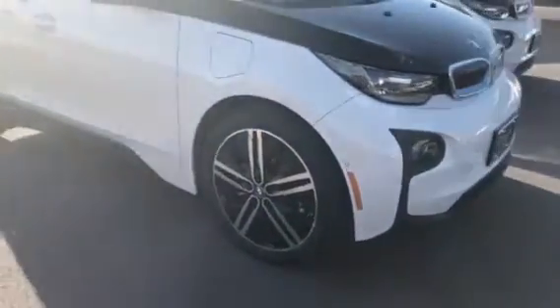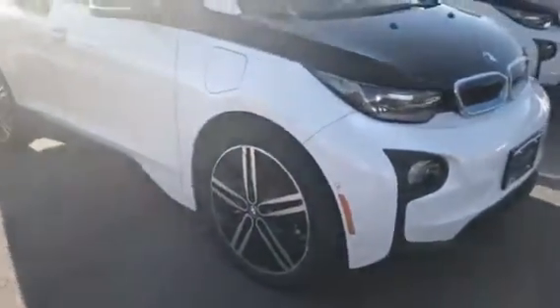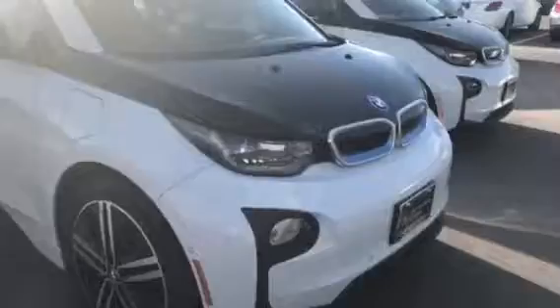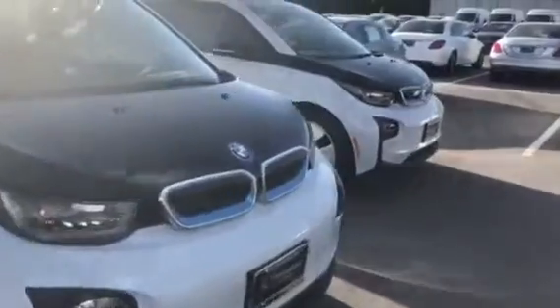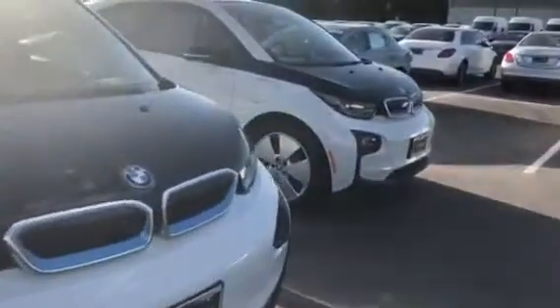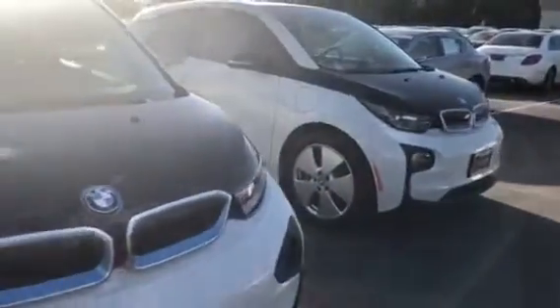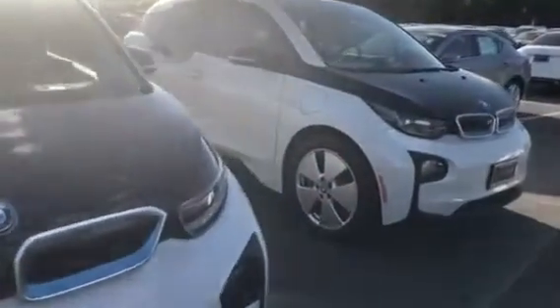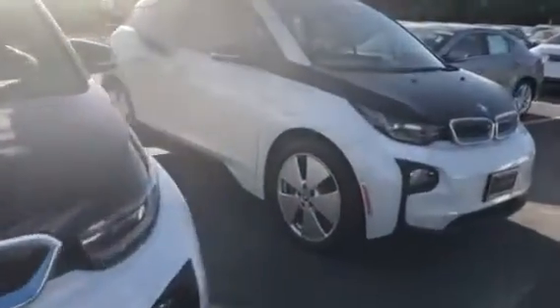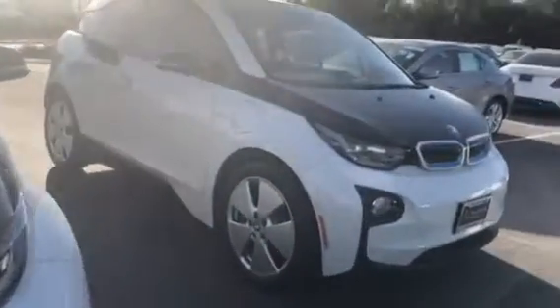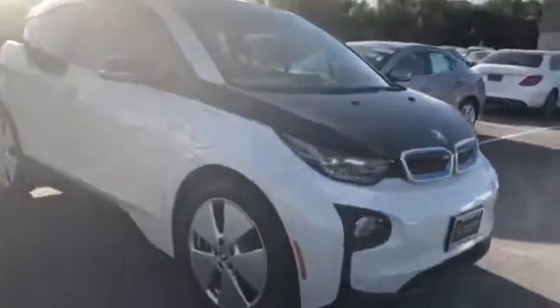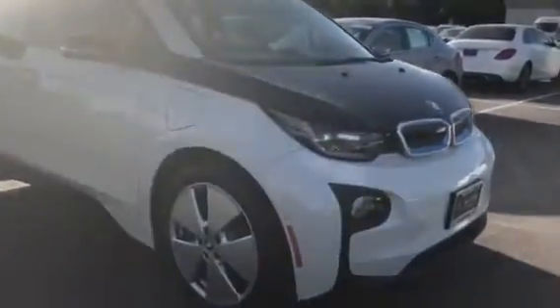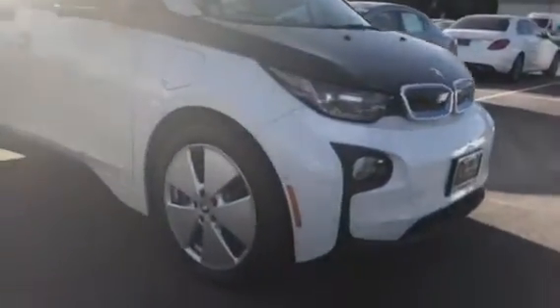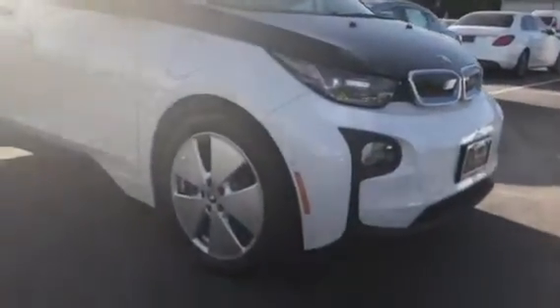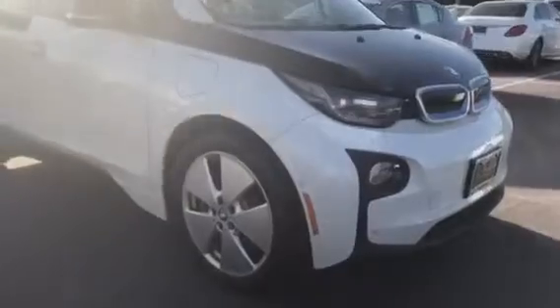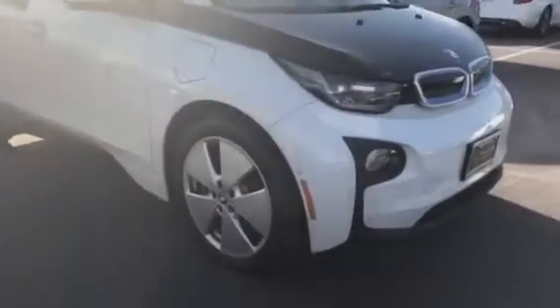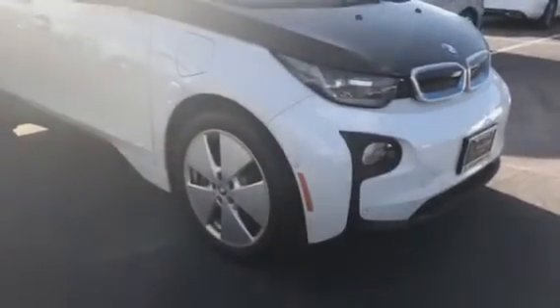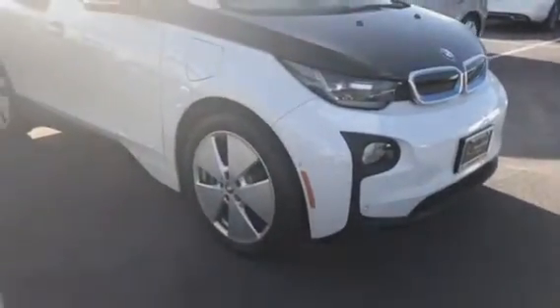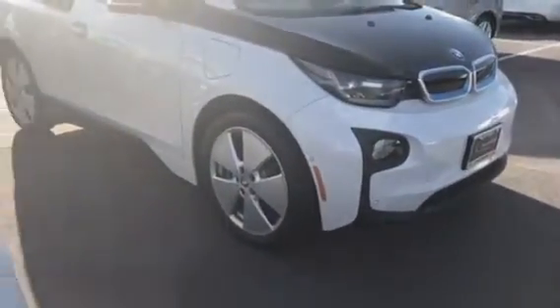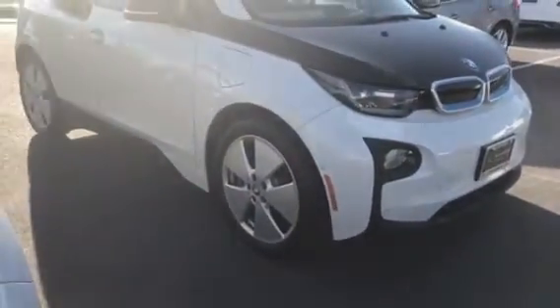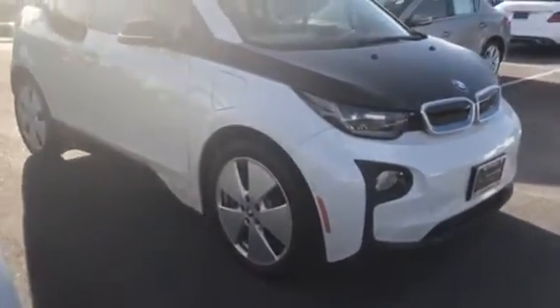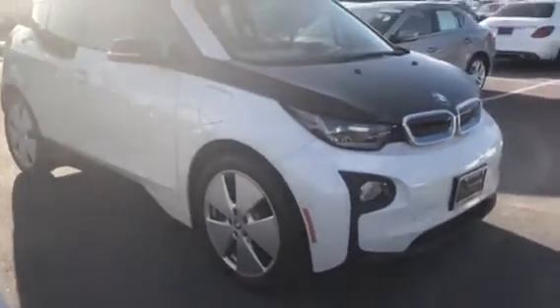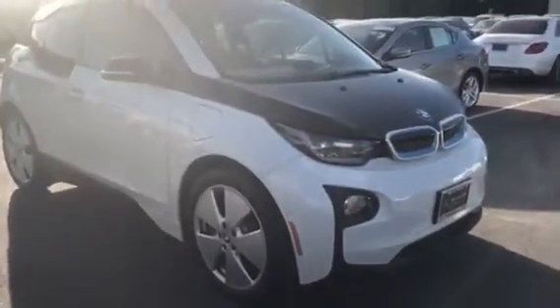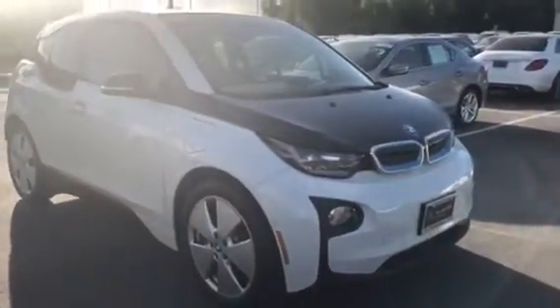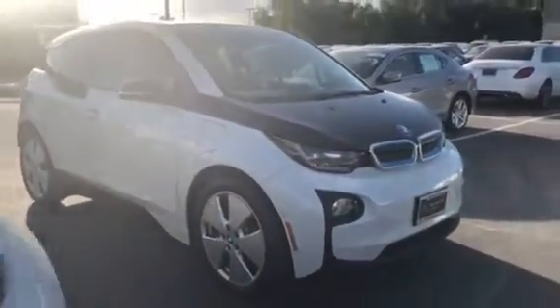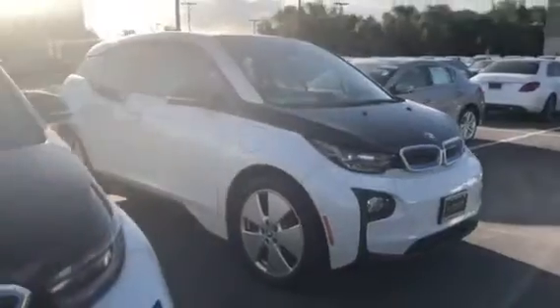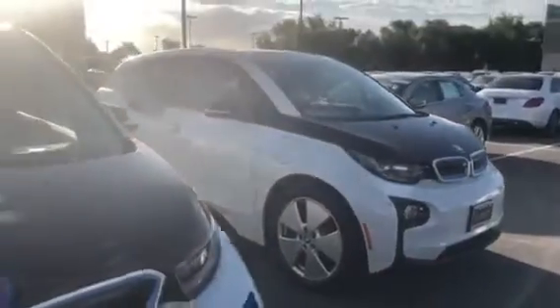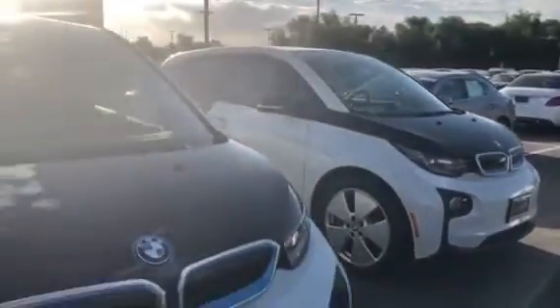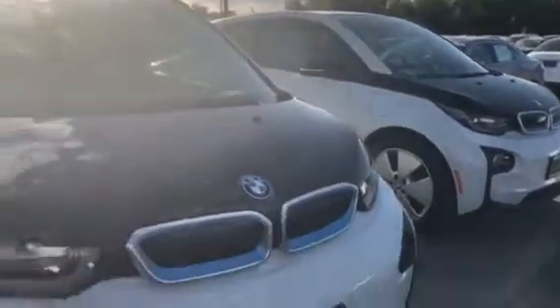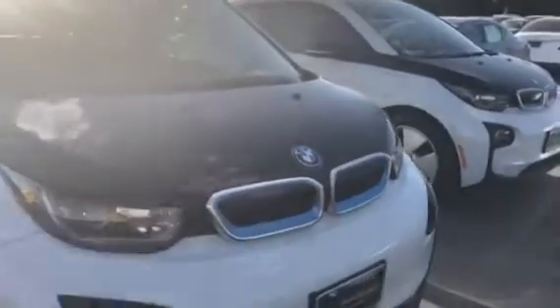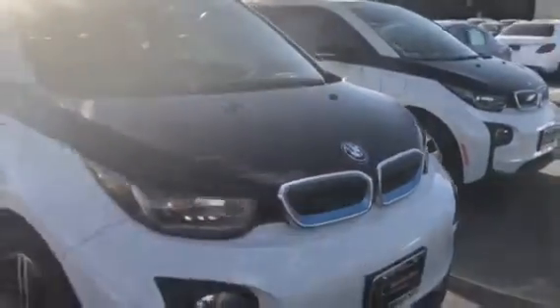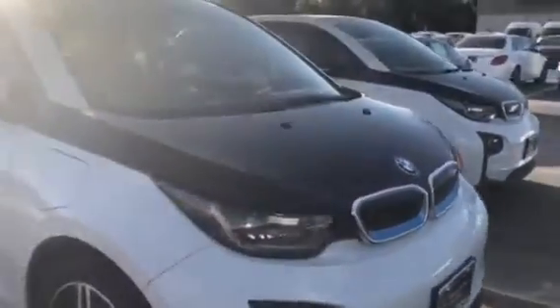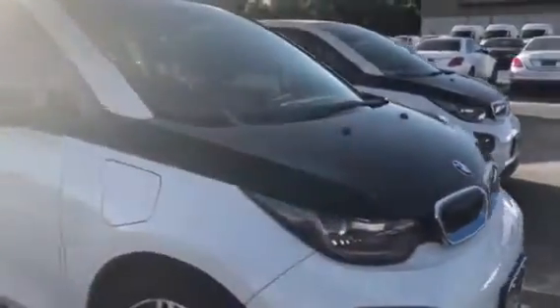So this one has that wheel option, and it also has the keyless entry. The other i3 option has those wheels but does not have the keyless entry option. But they are both the same exact color combinations.